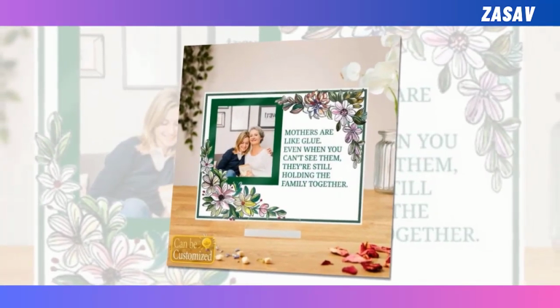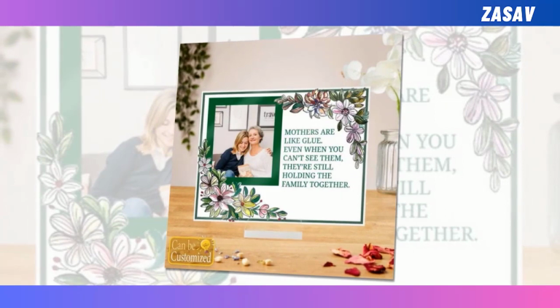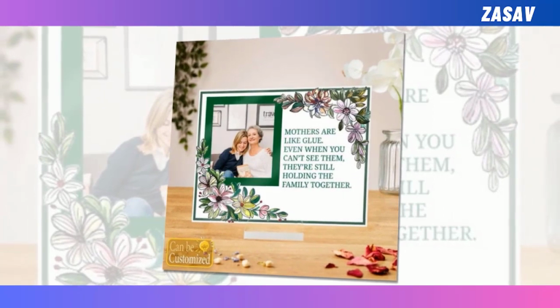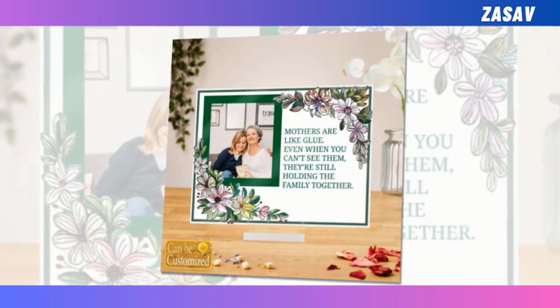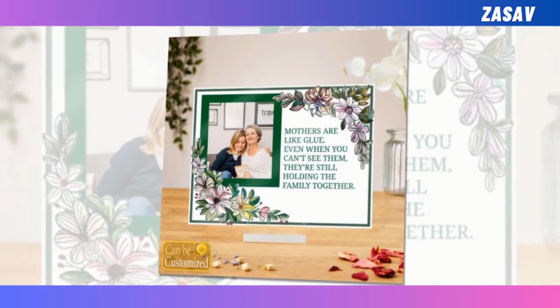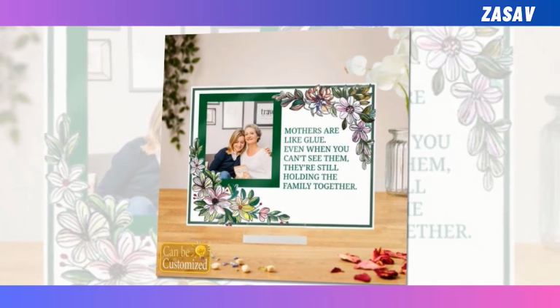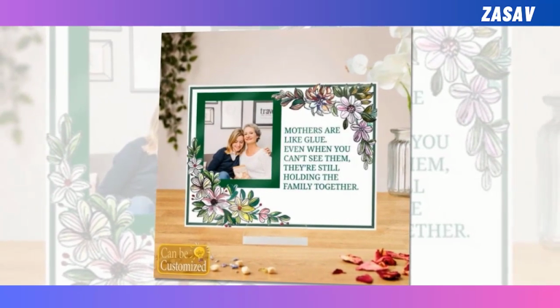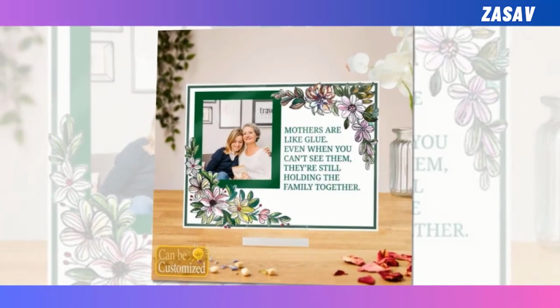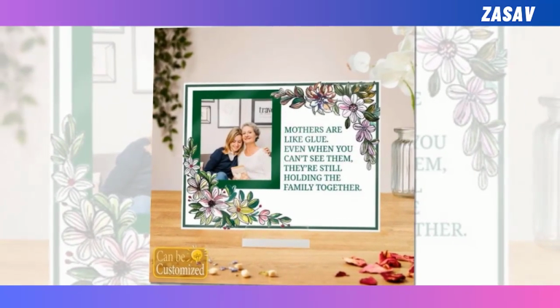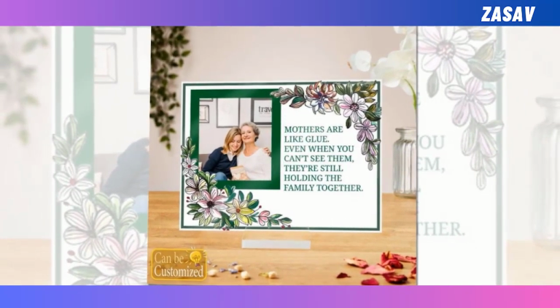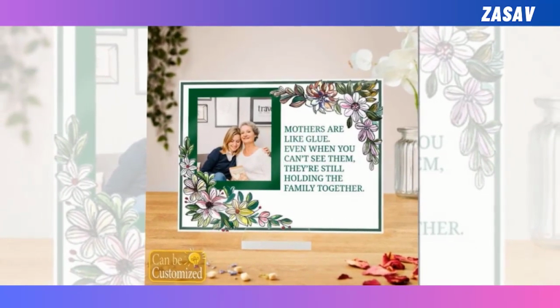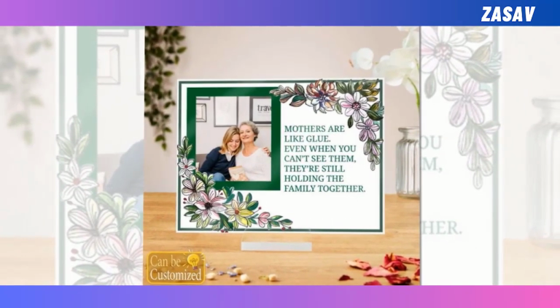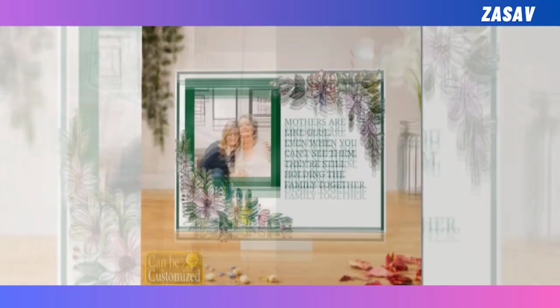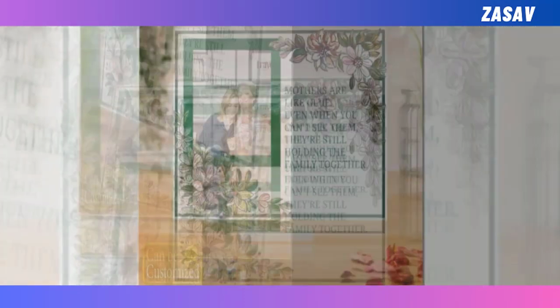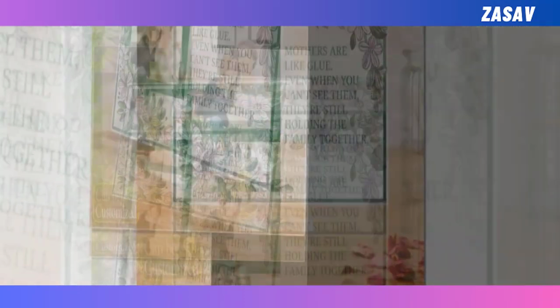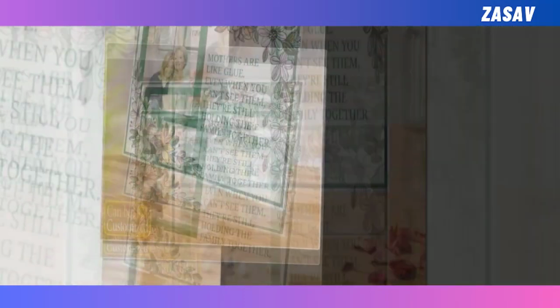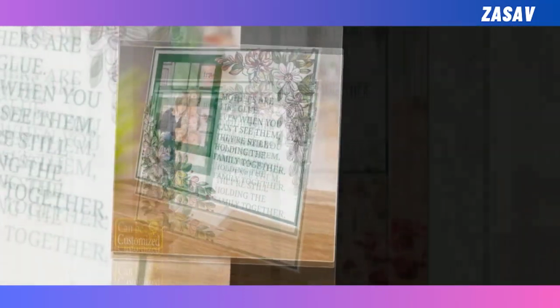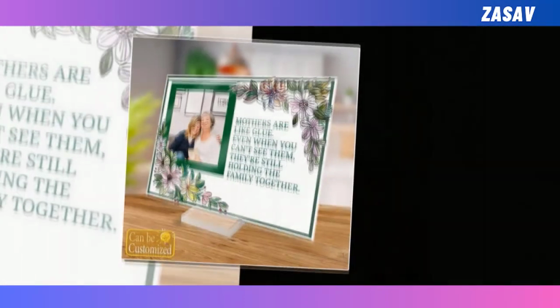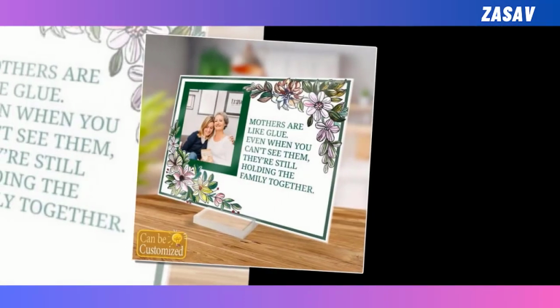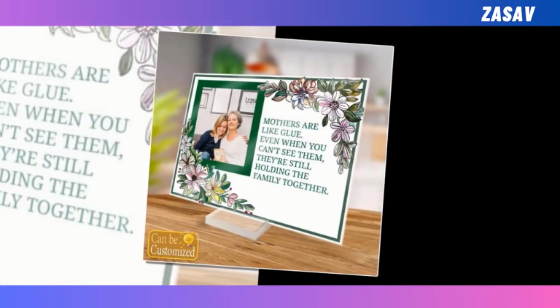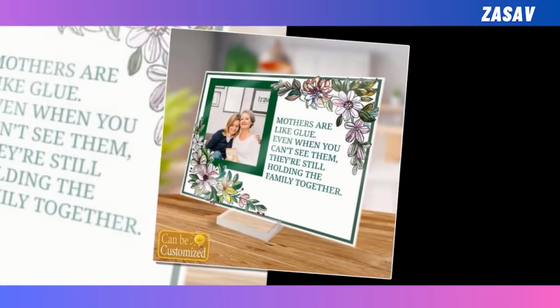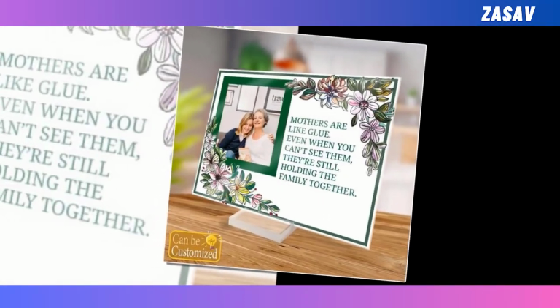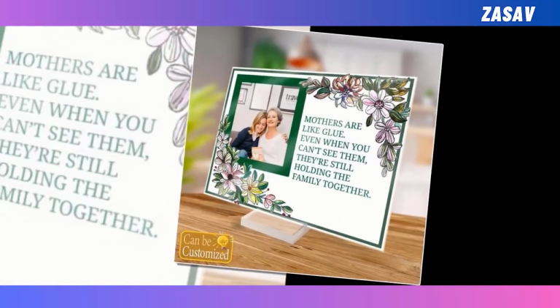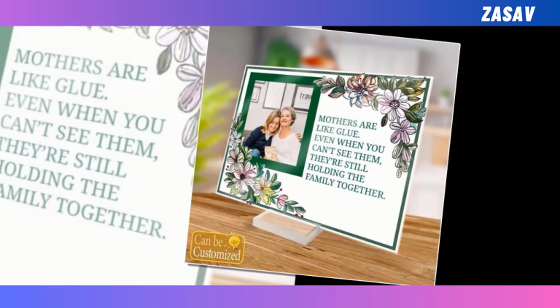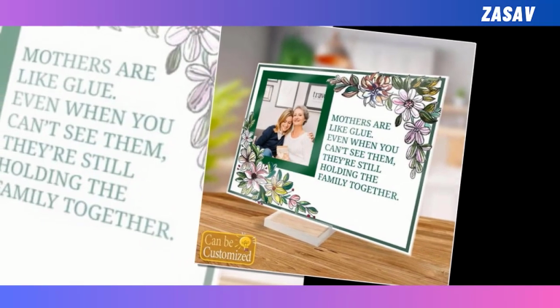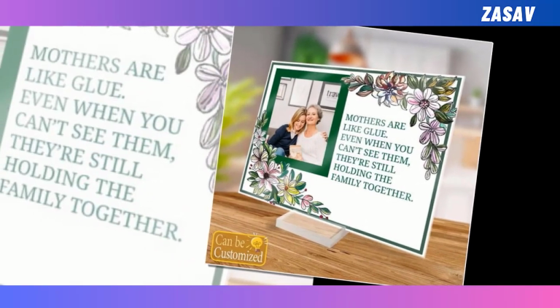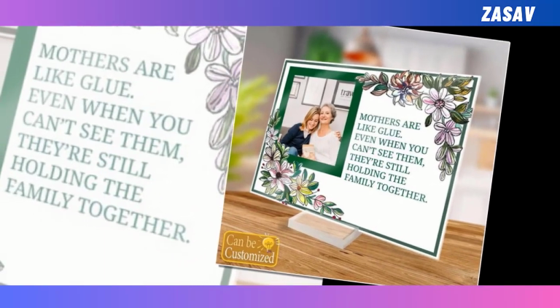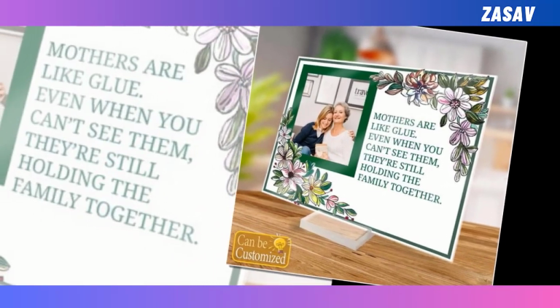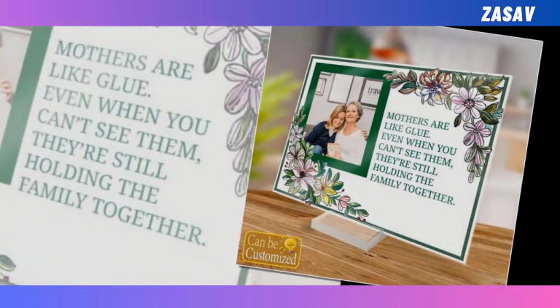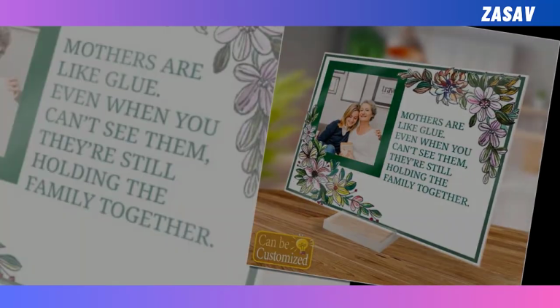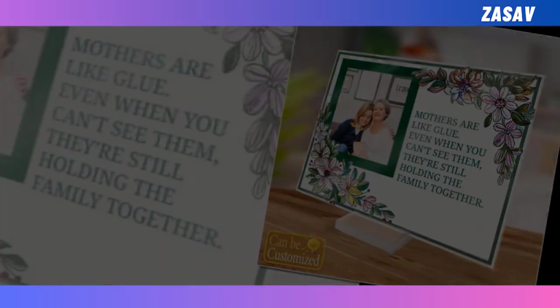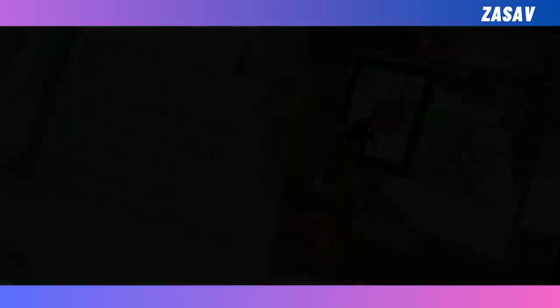Perfect for decorating any room in the house, they serve as both decor and cherished memory keepers. Whether it's a favorite family photo or a special moment captured in time, our custom acrylic plaques make a thoughtful and unique gift. Share the love with mom this Mother's Day and create lasting memories with our best acrylic photo plaque.